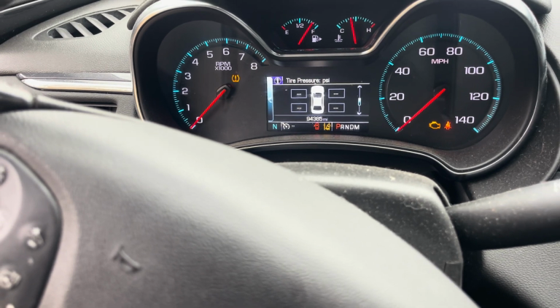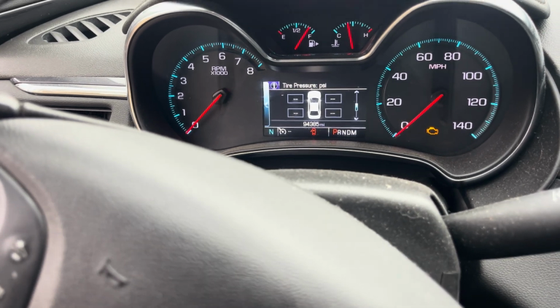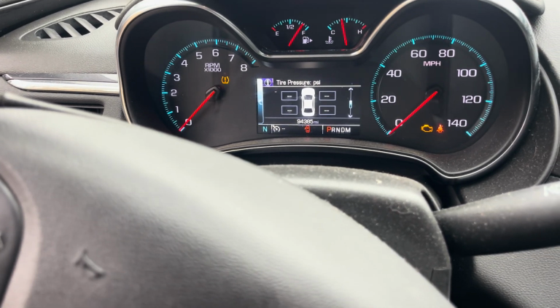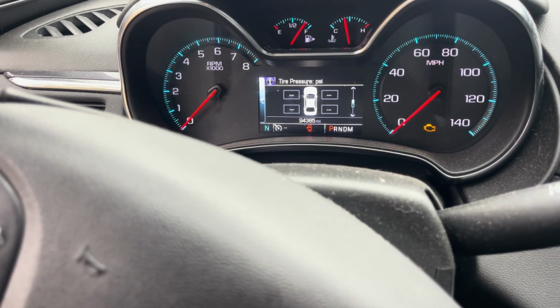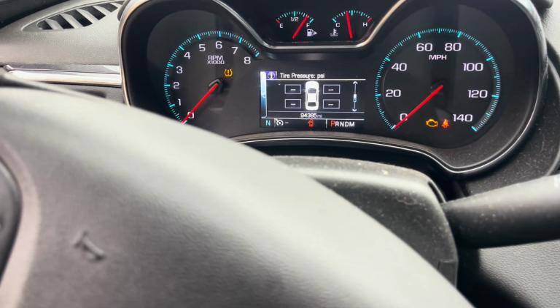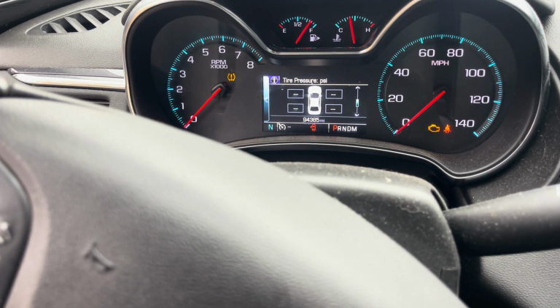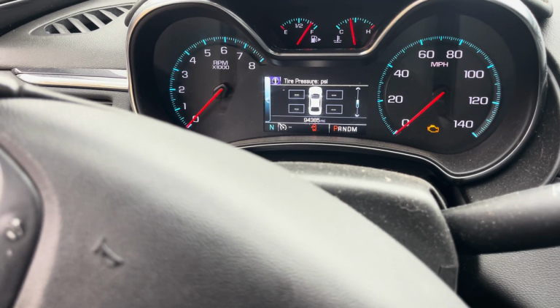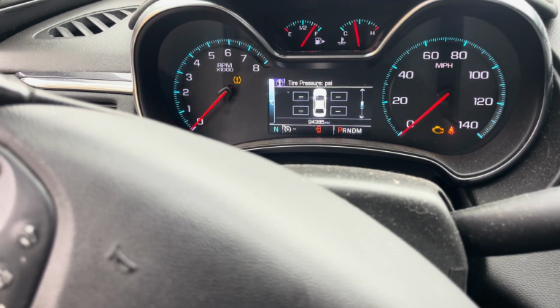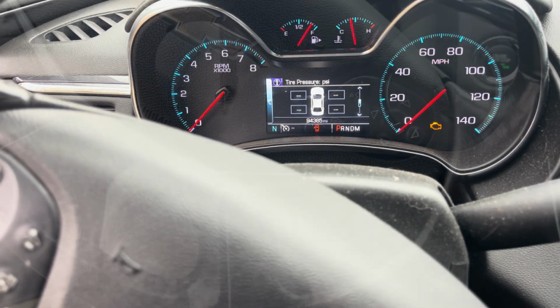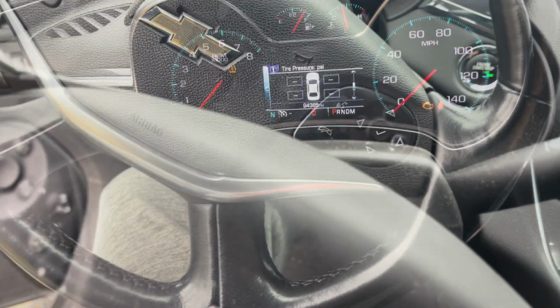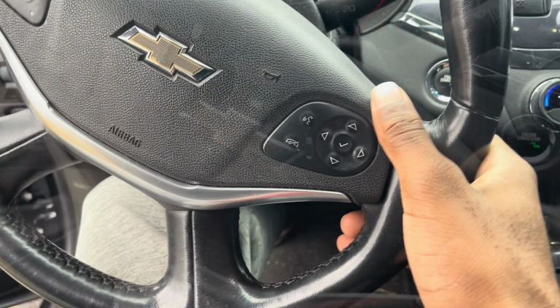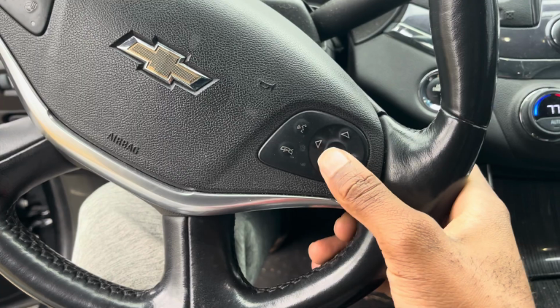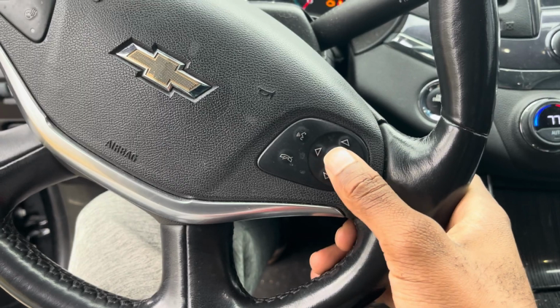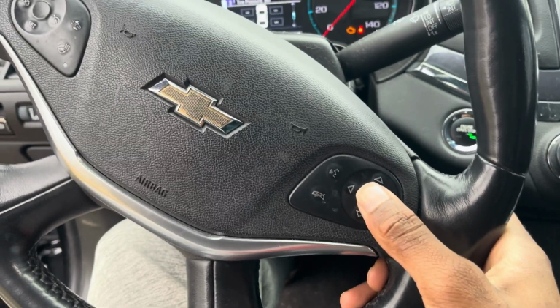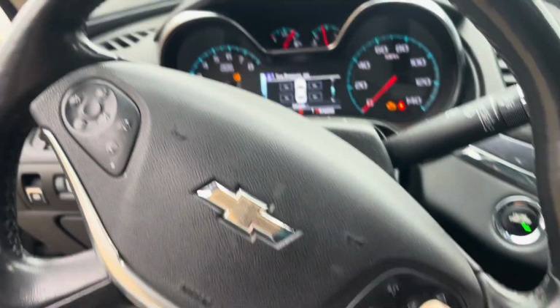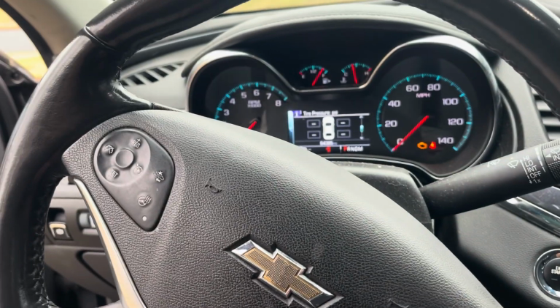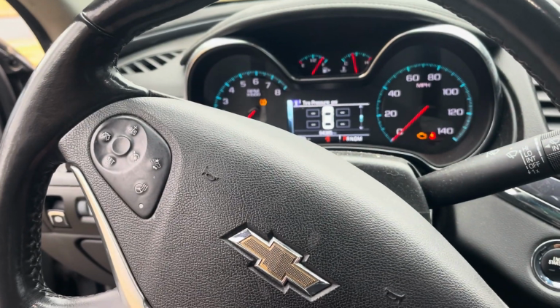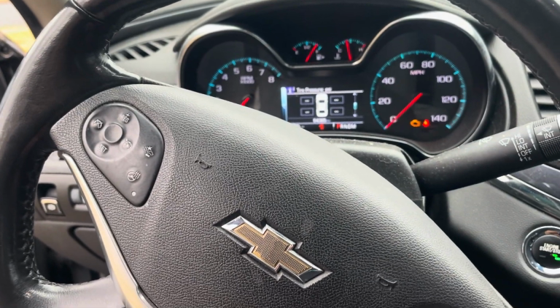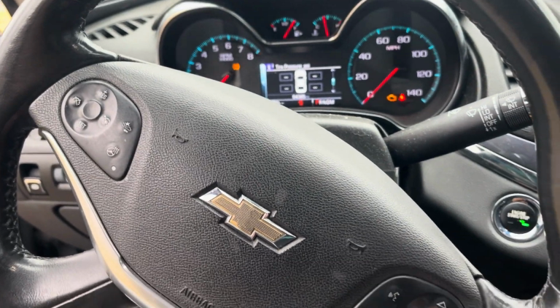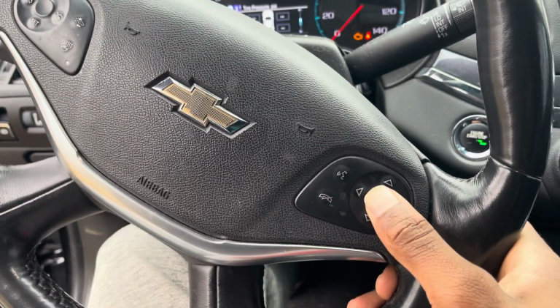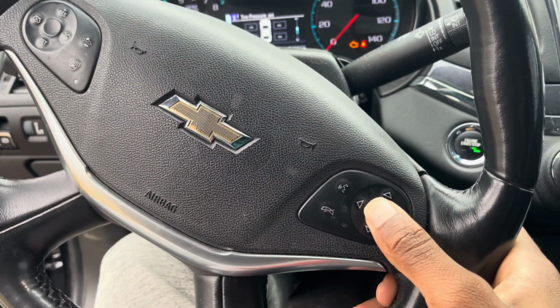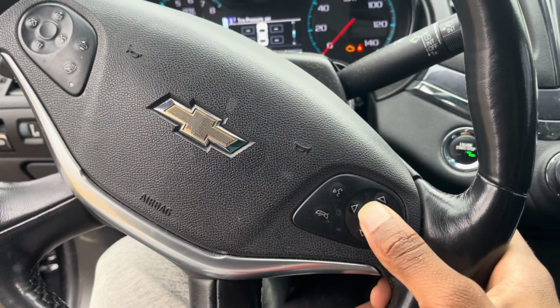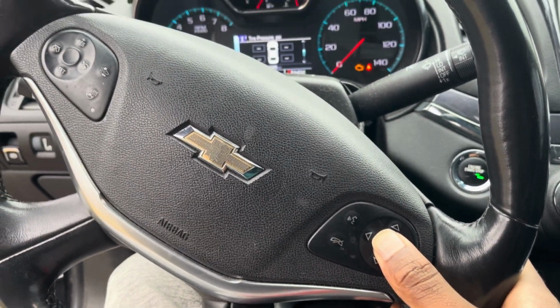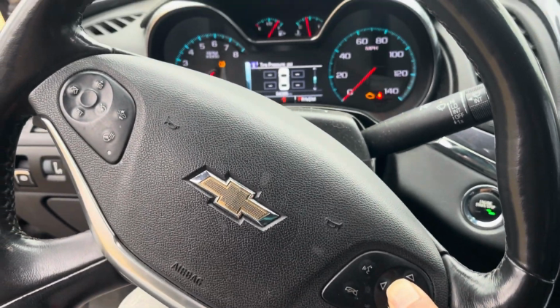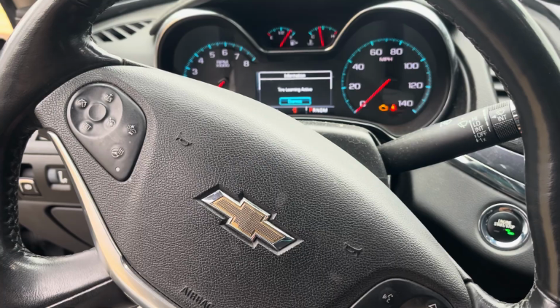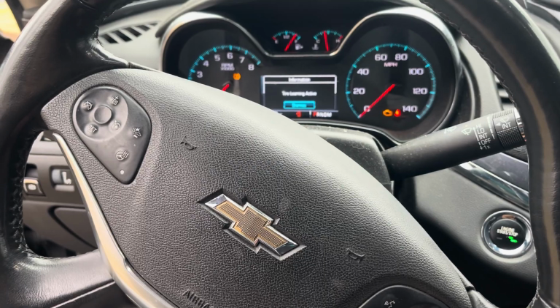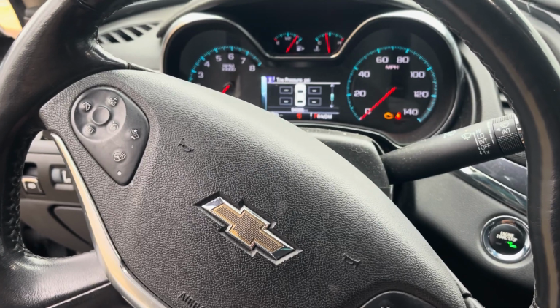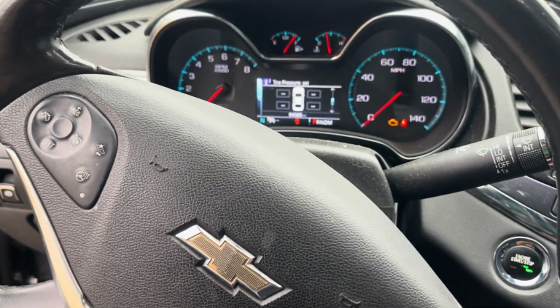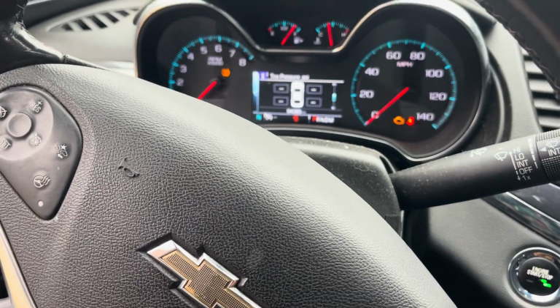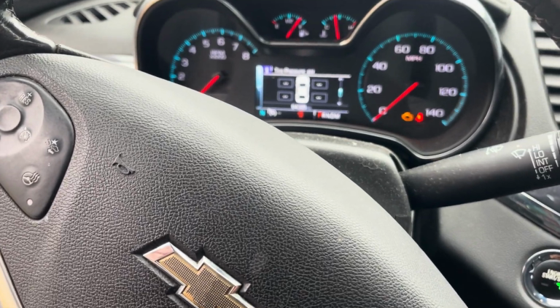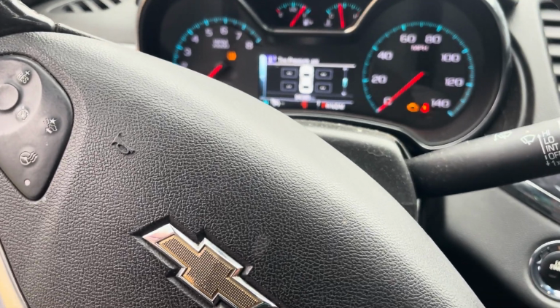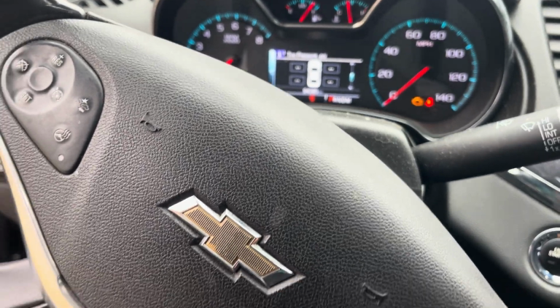Now, I'm already here at this screen, but you'll have to navigate to your tire pressure monitor screen. Next step is to hold the check mark while you're on this screen for 5 seconds, or a few seconds. You can see that learning mode is now active.